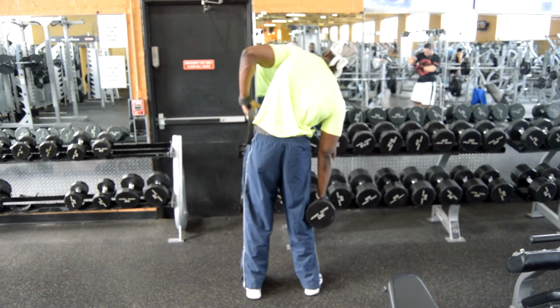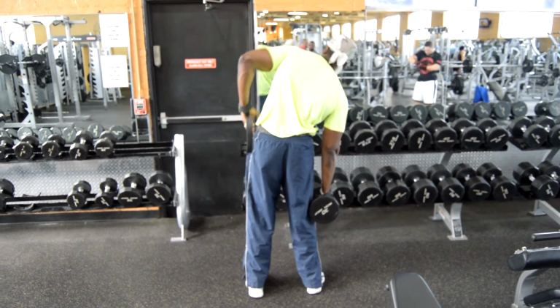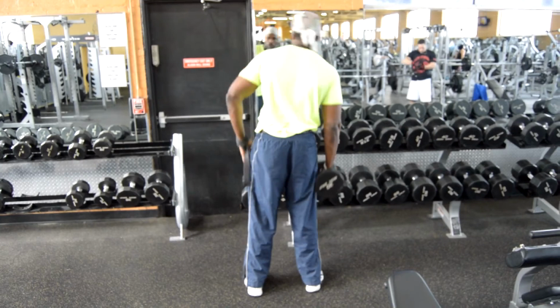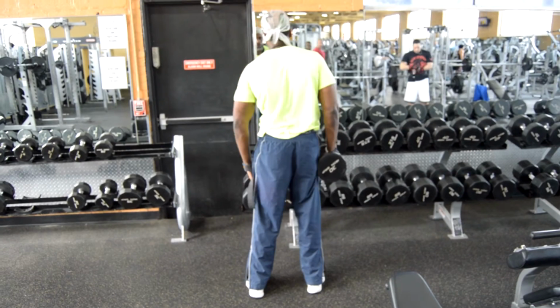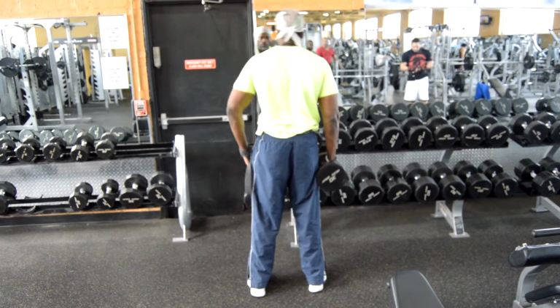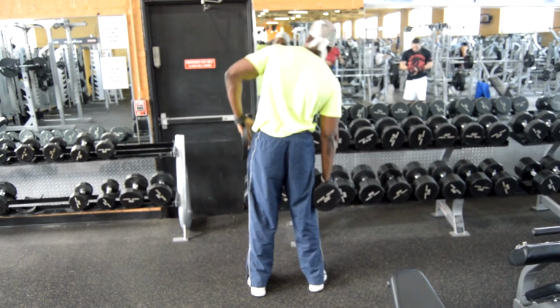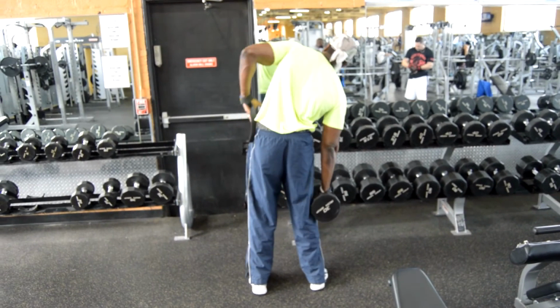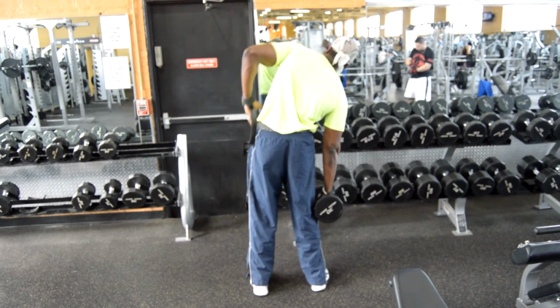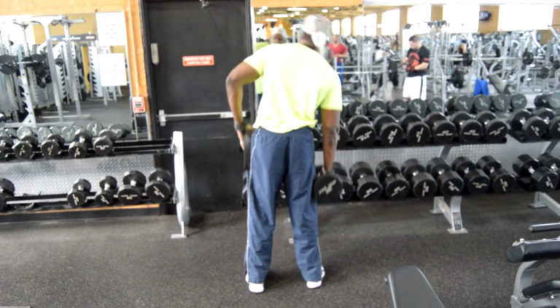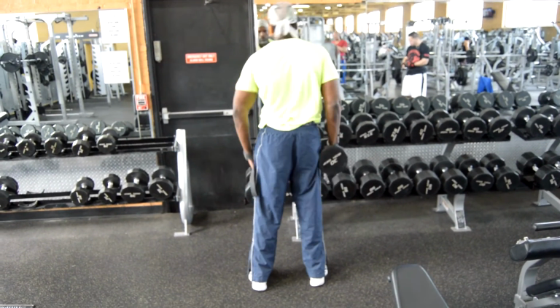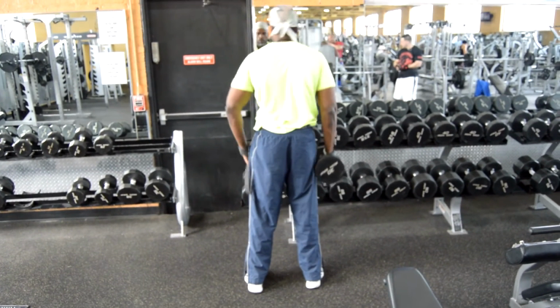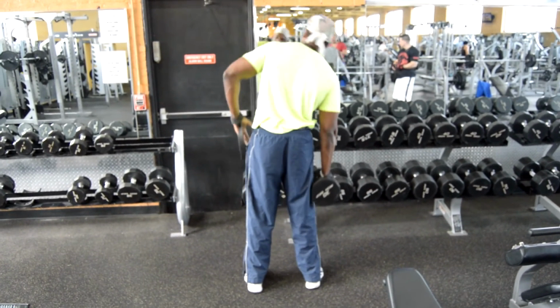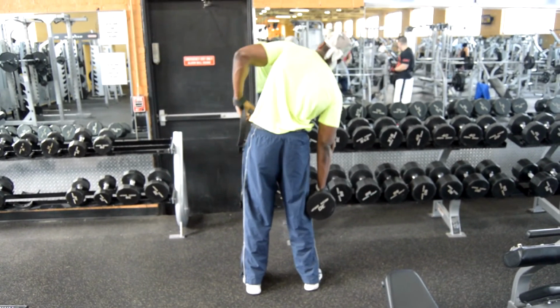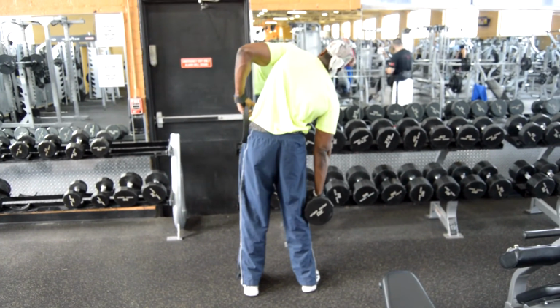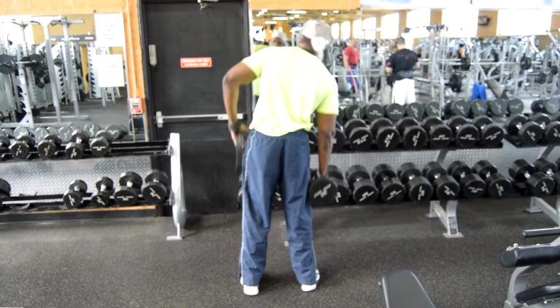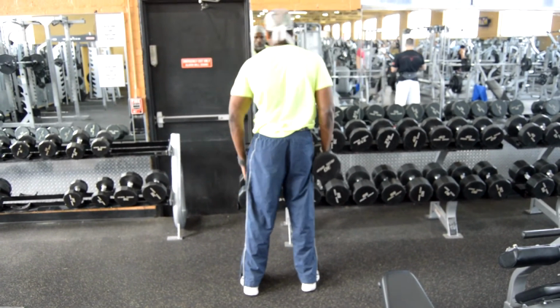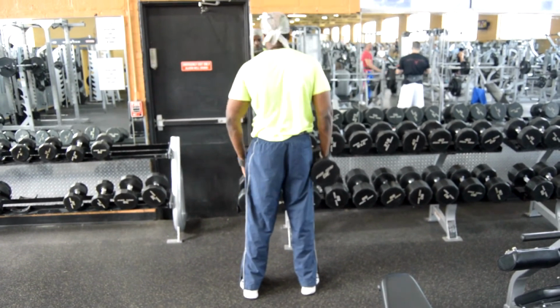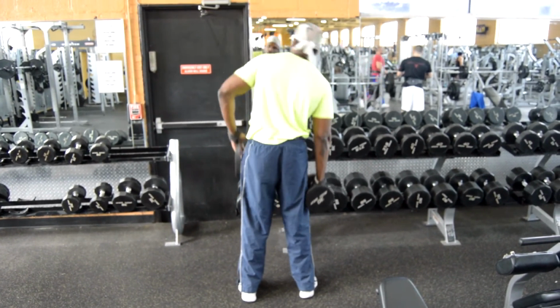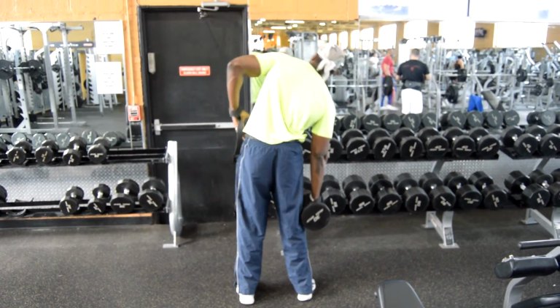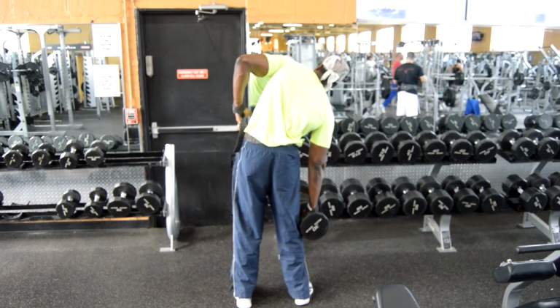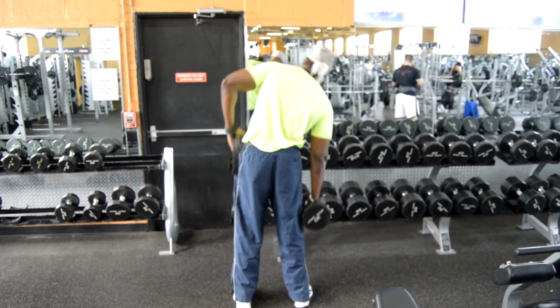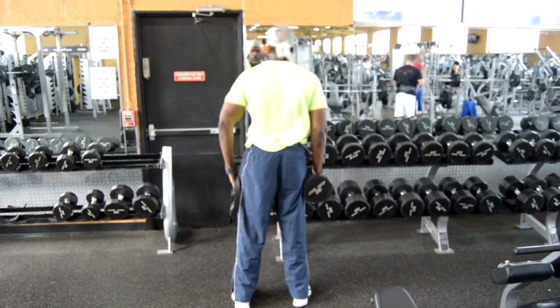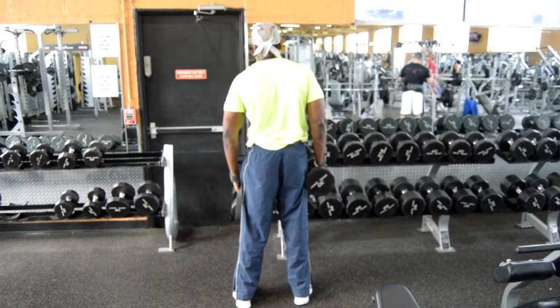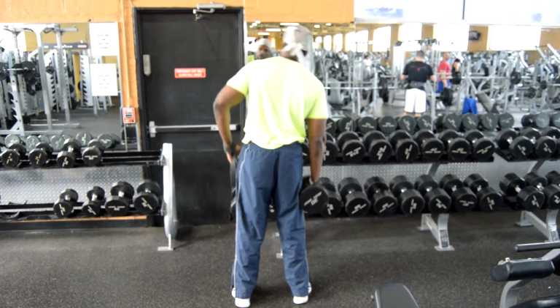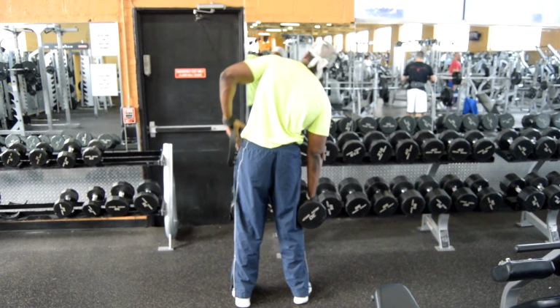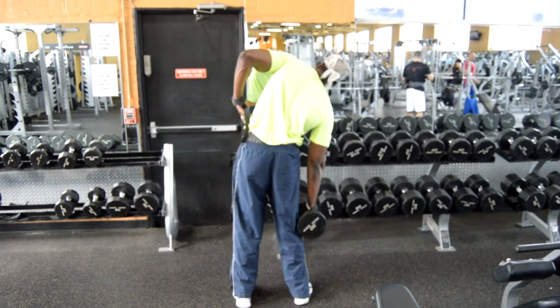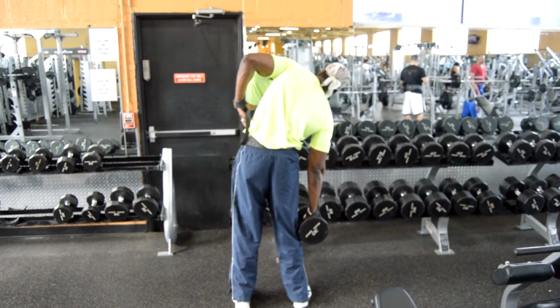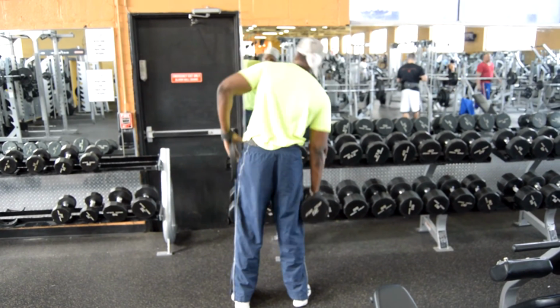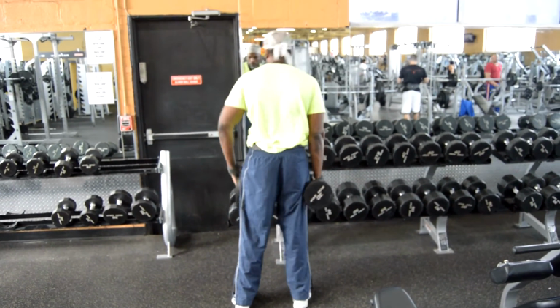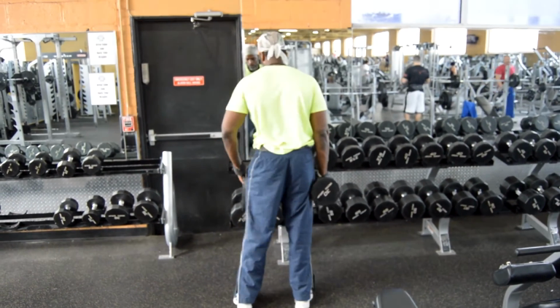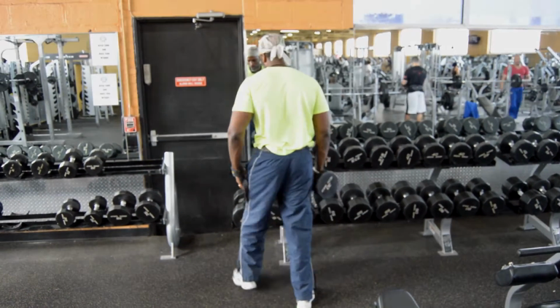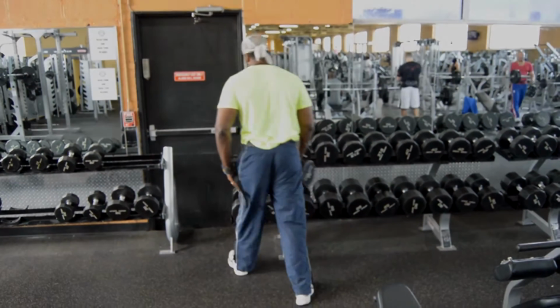Nice and easy, breathing in, breathing out, again focusing on your obliques. And this is how you mind your own business.